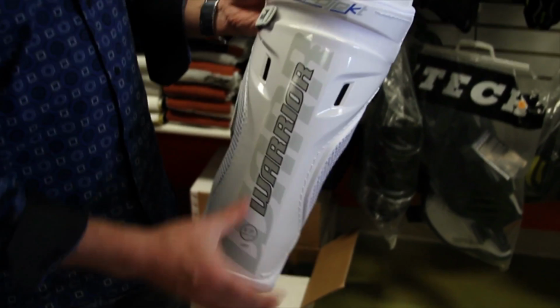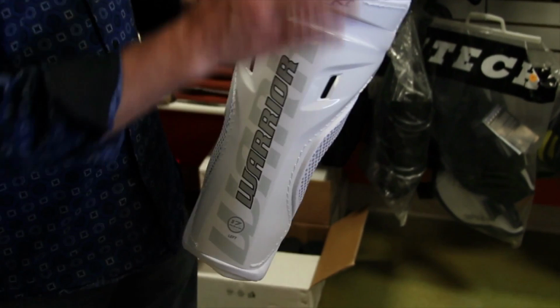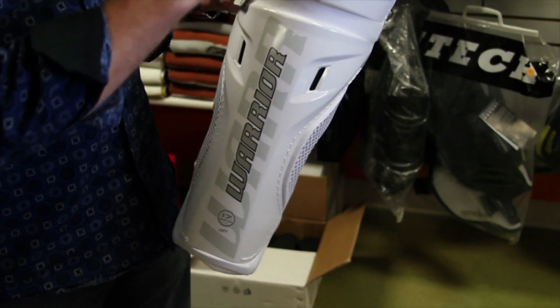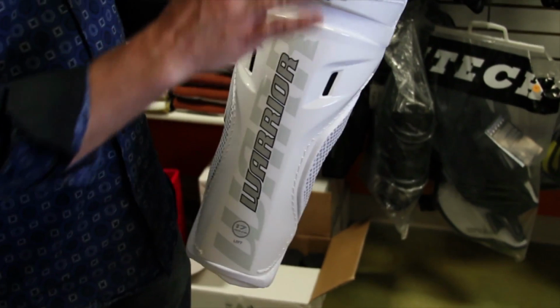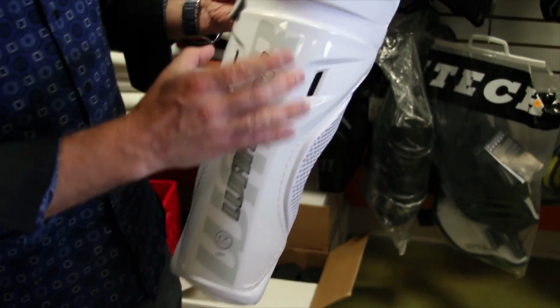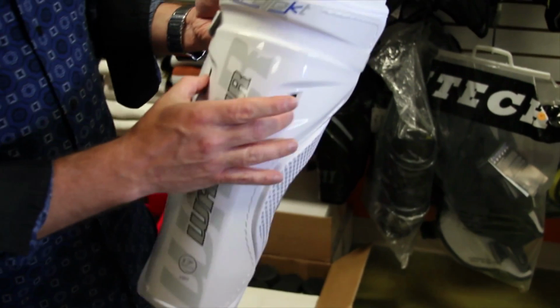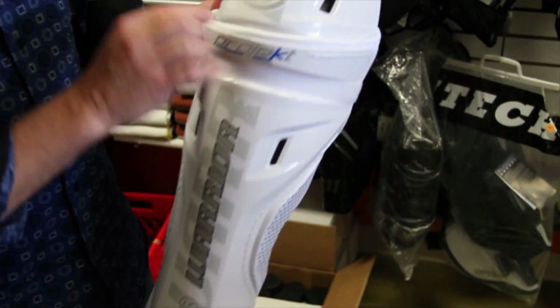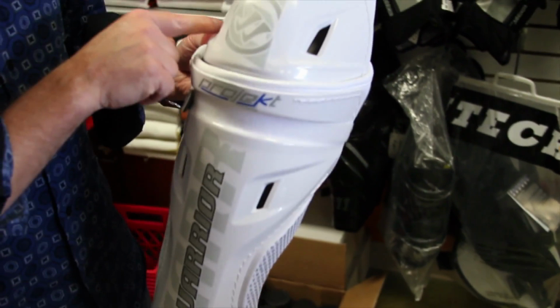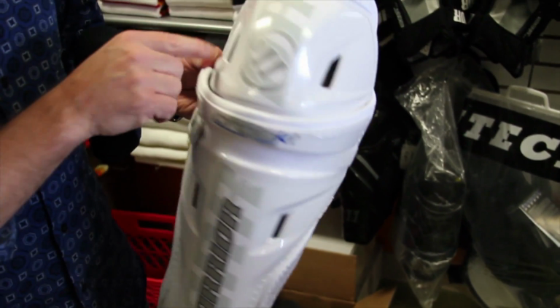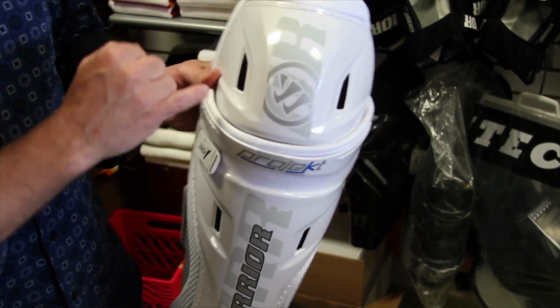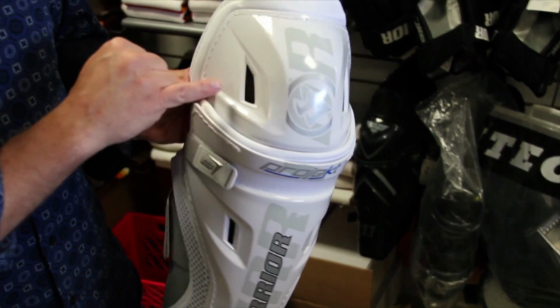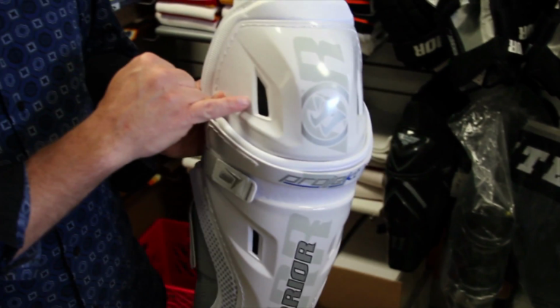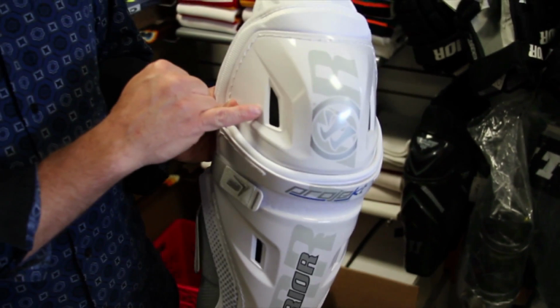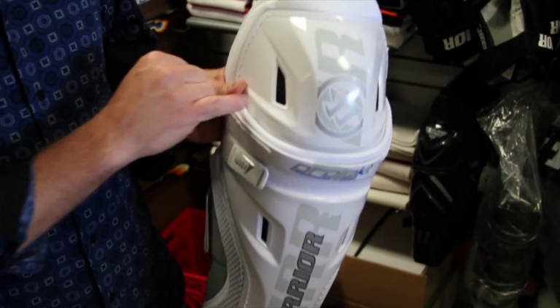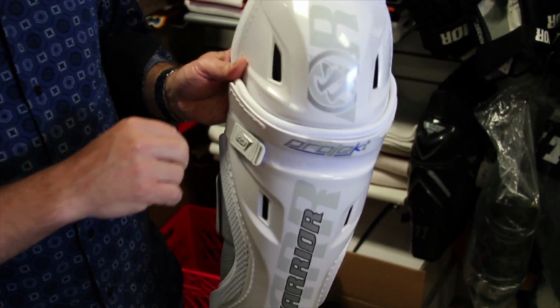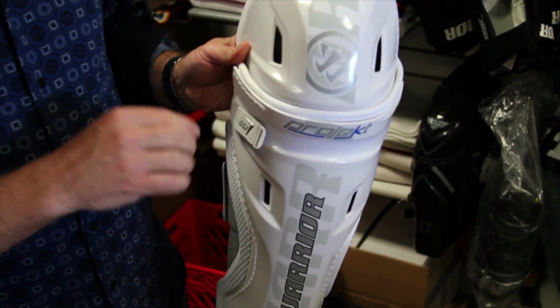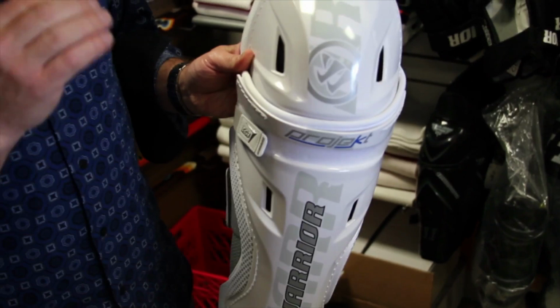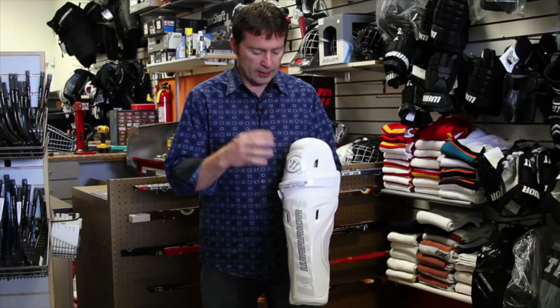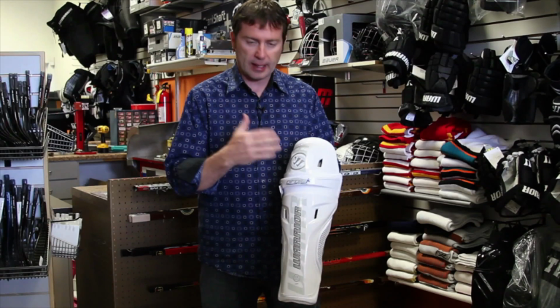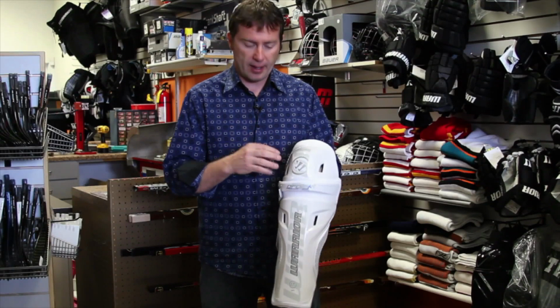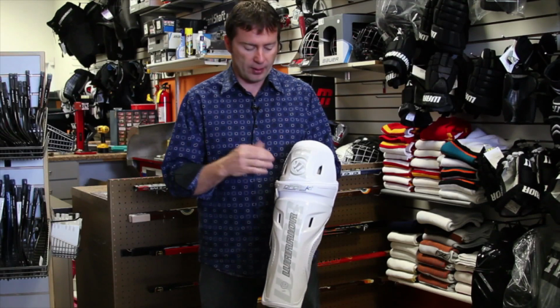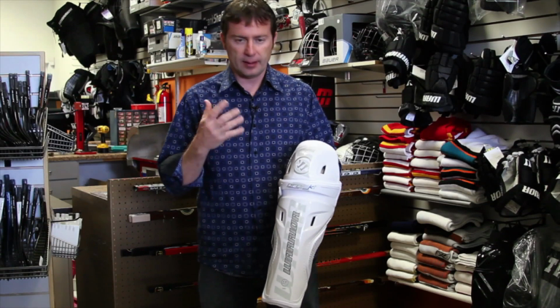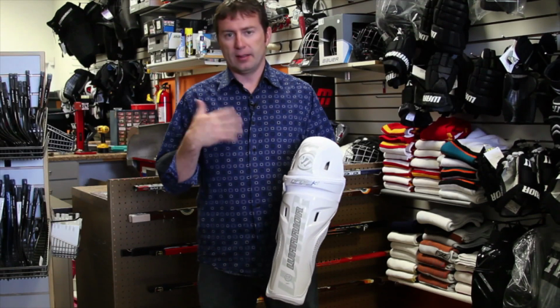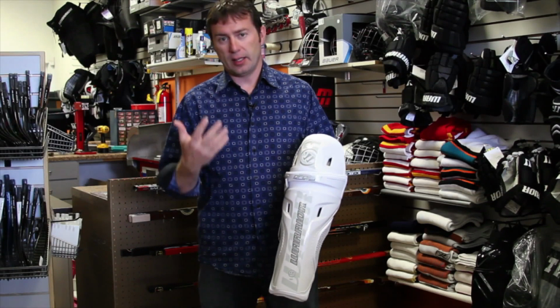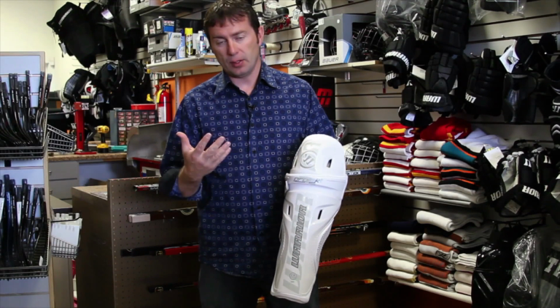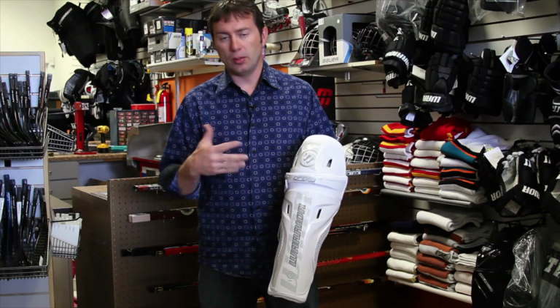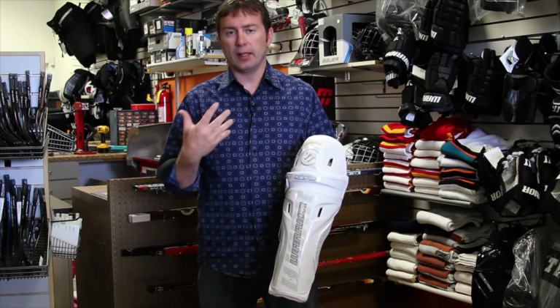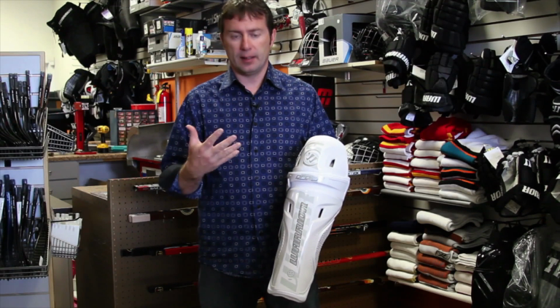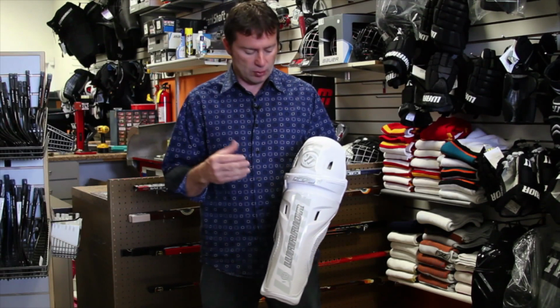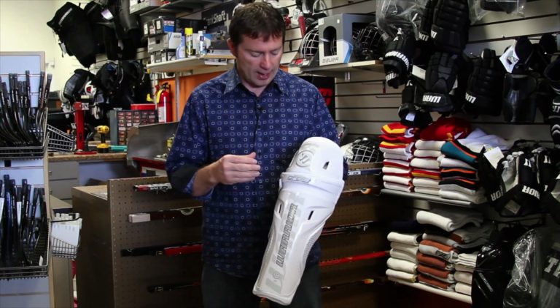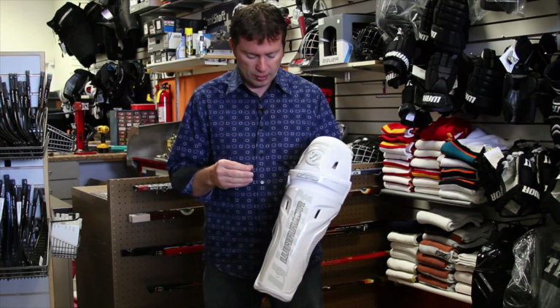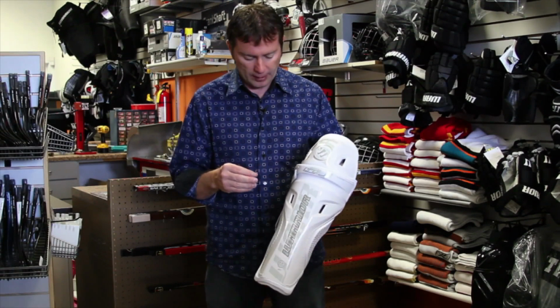Good venting, especially on the top, the knee, and the high shin where you really sweat the most. Good openings allow air in to try to keep you cool and dry as you play.